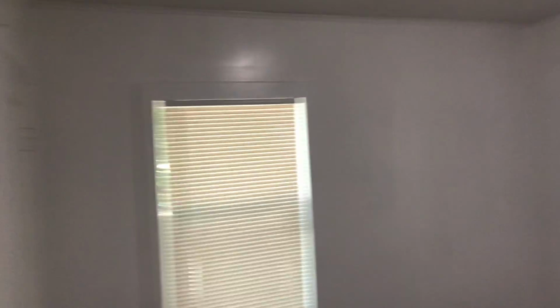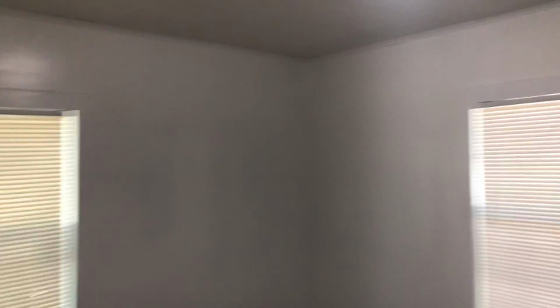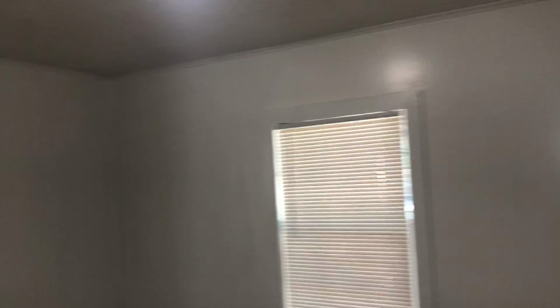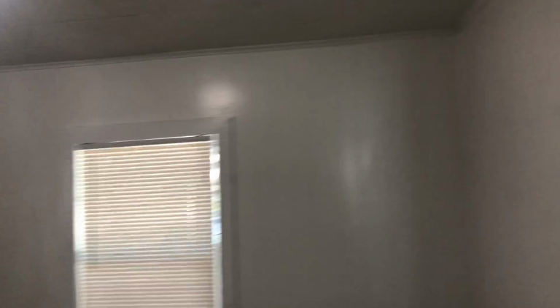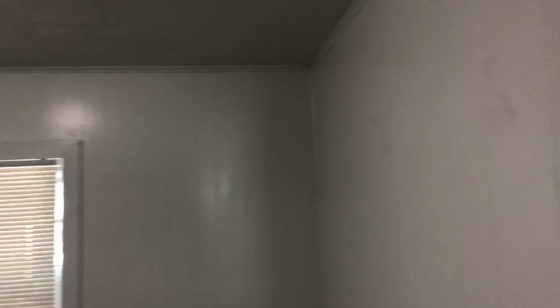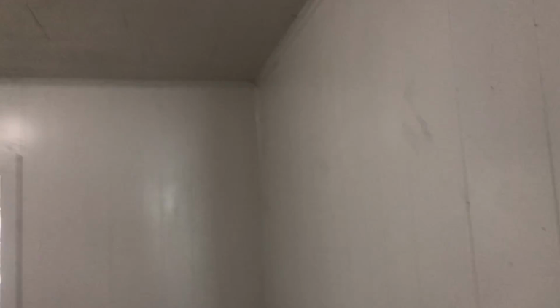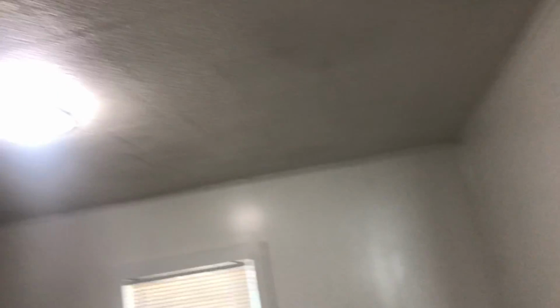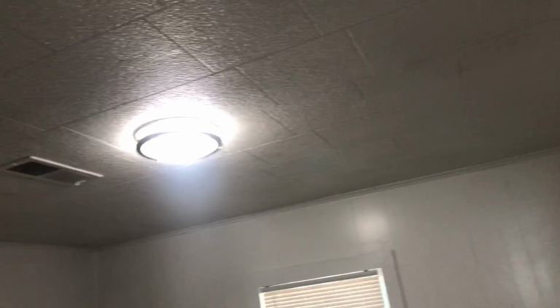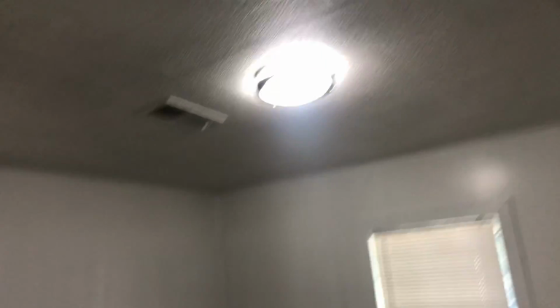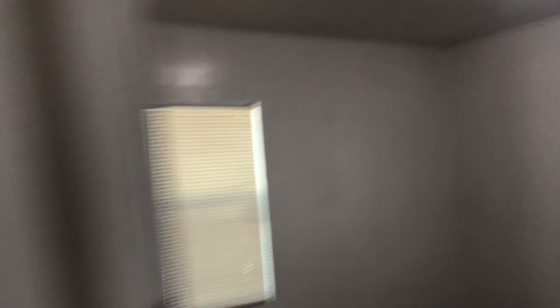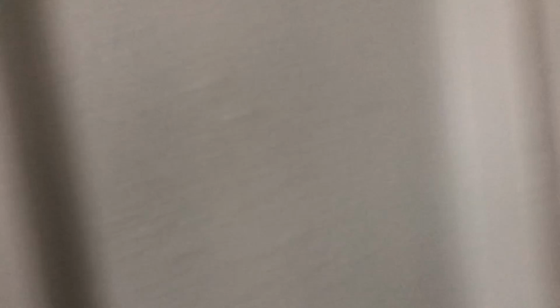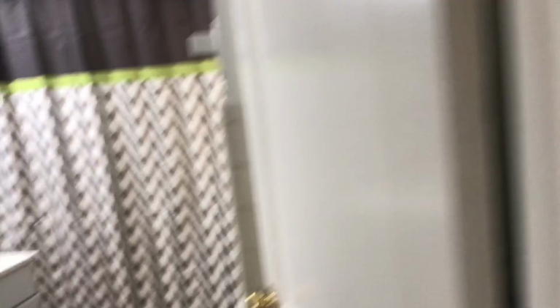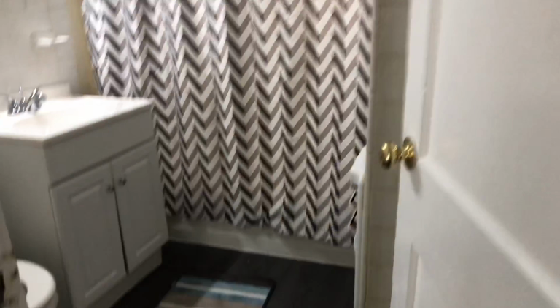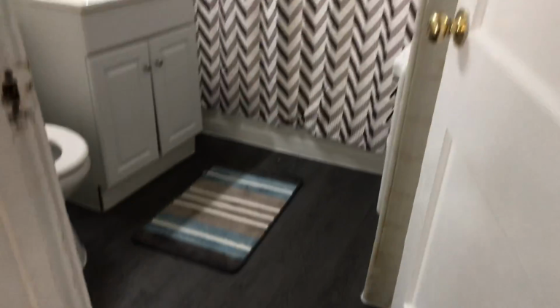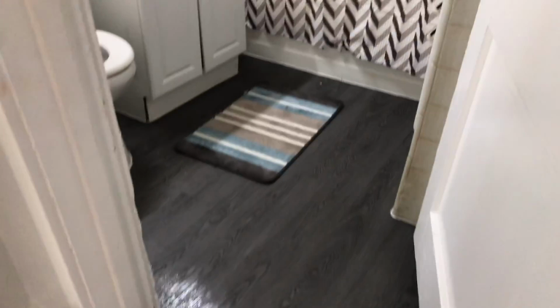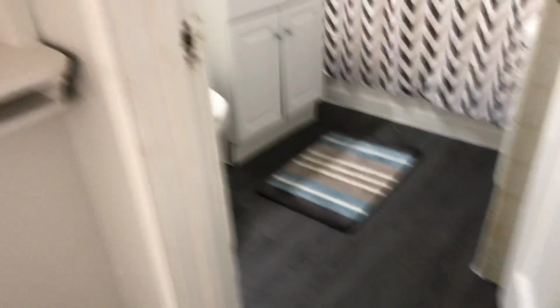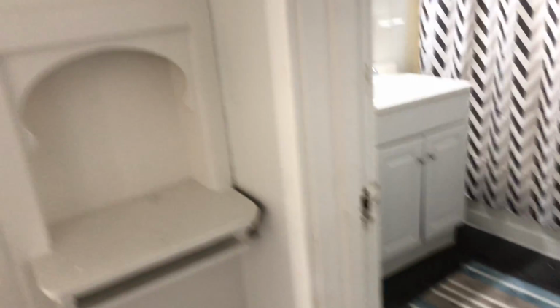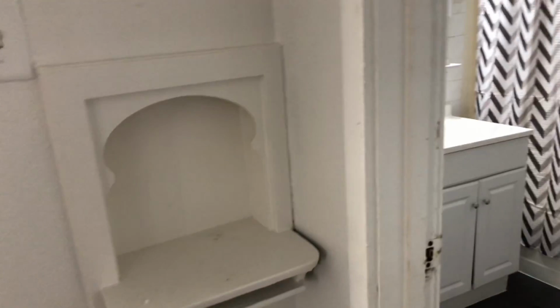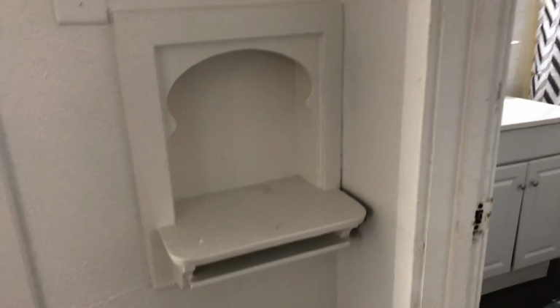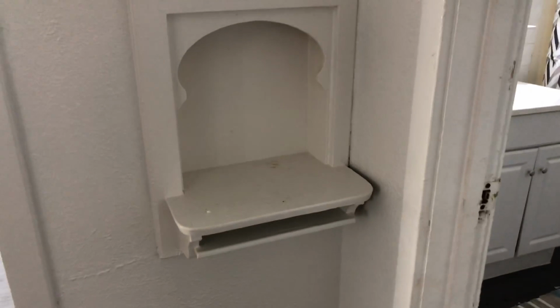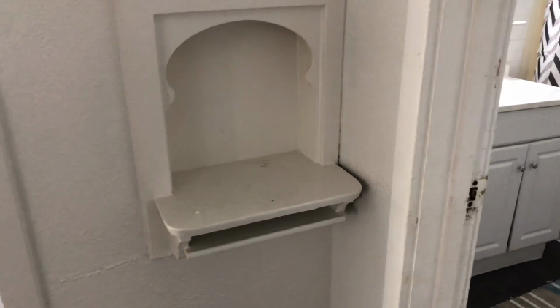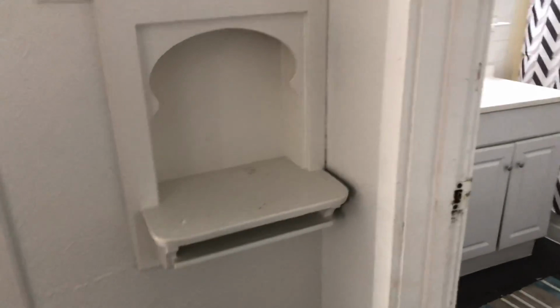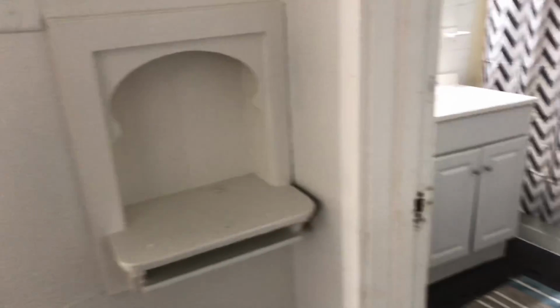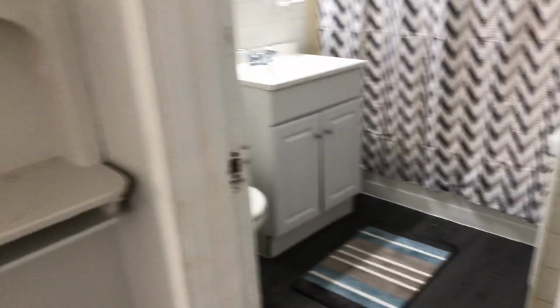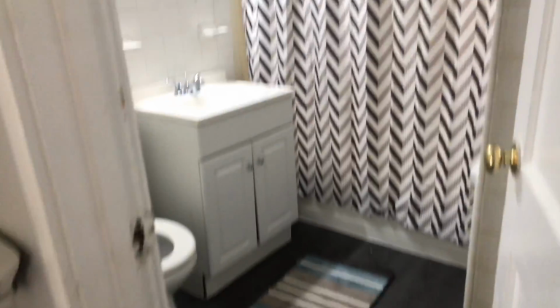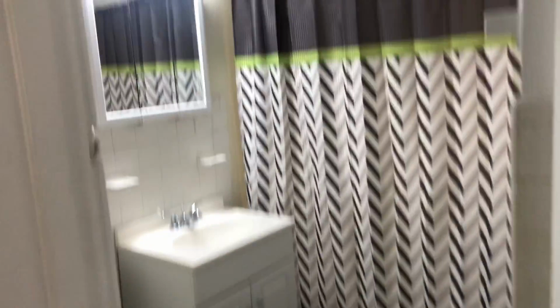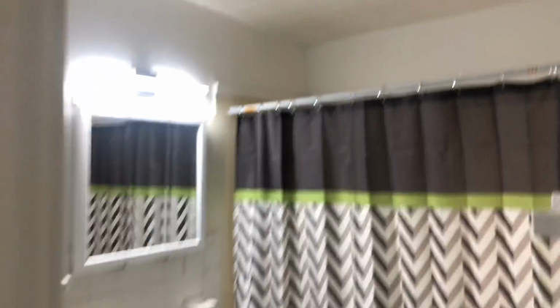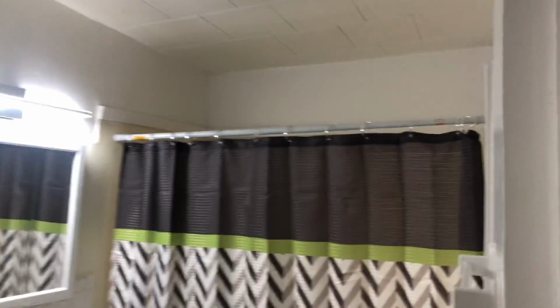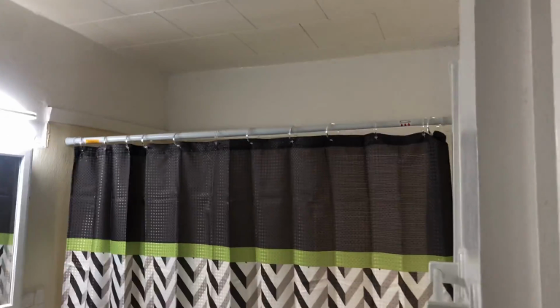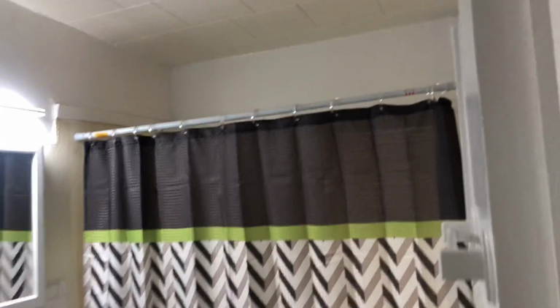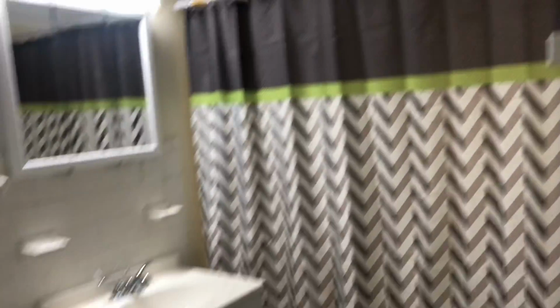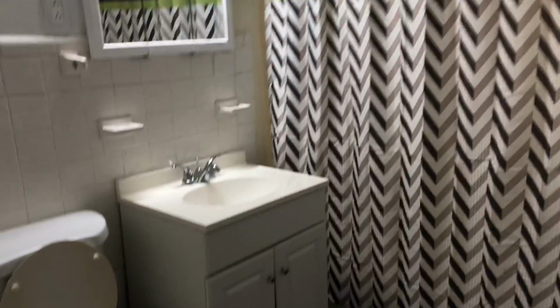Again, all brand-new windows — they all open and close, they're double-paned, super efficient. If you still have a telephone, you can put your old telephone there, like the old days.